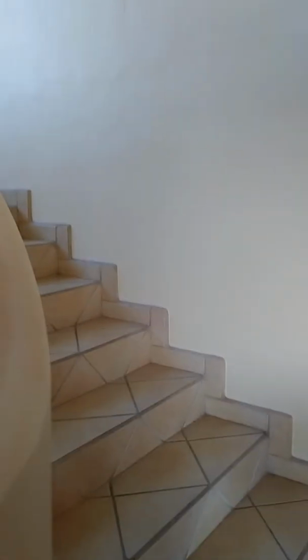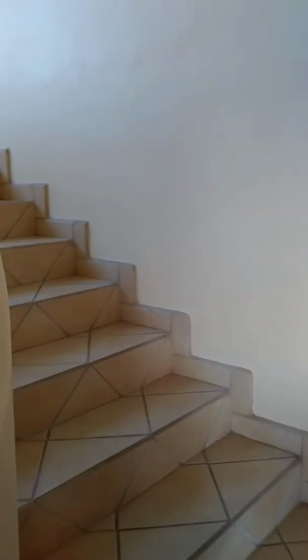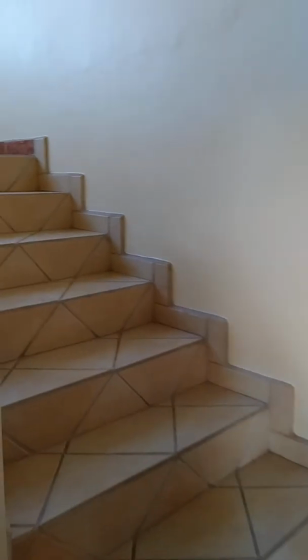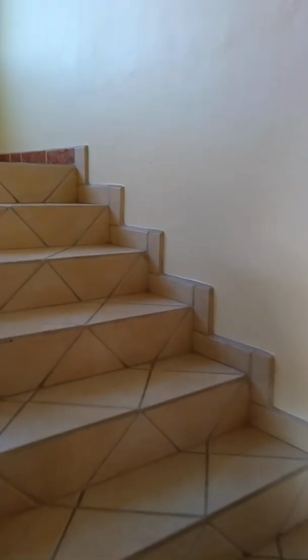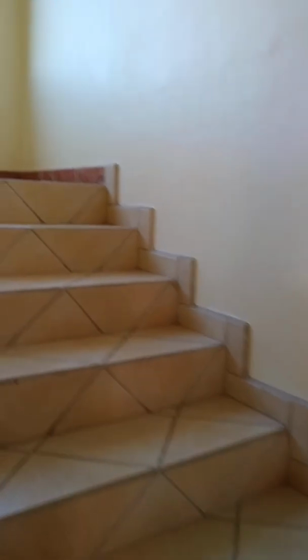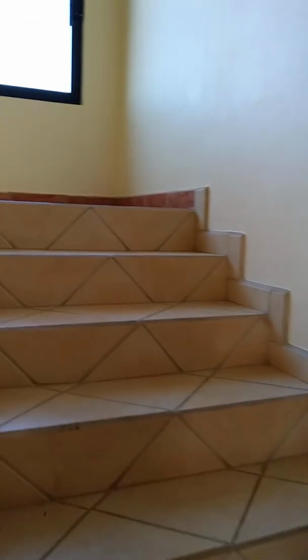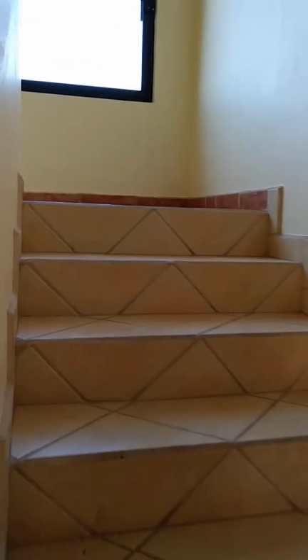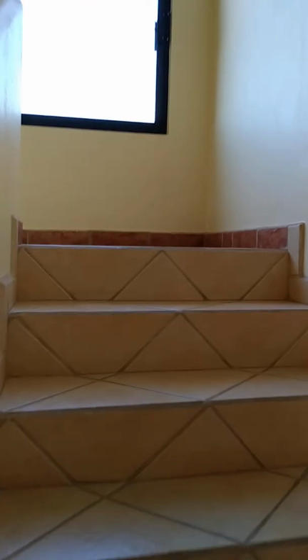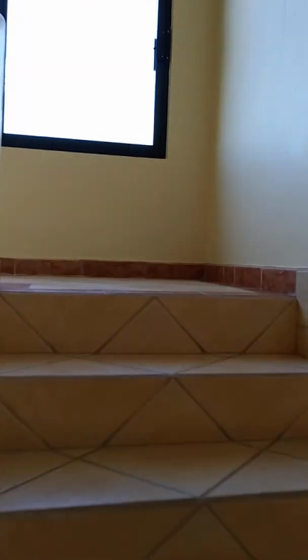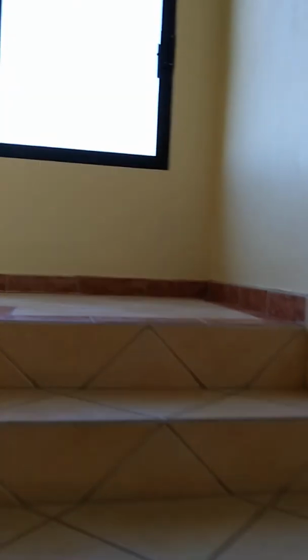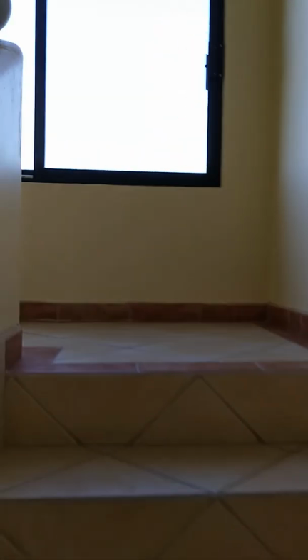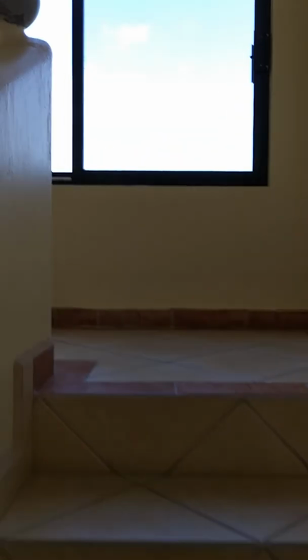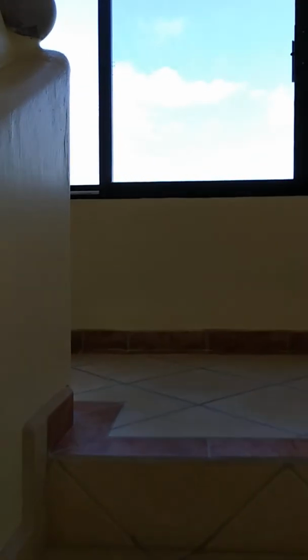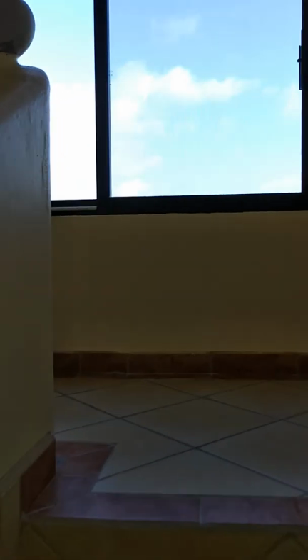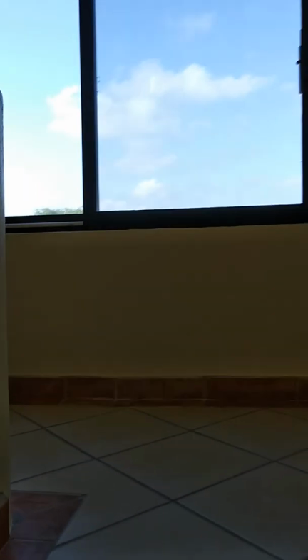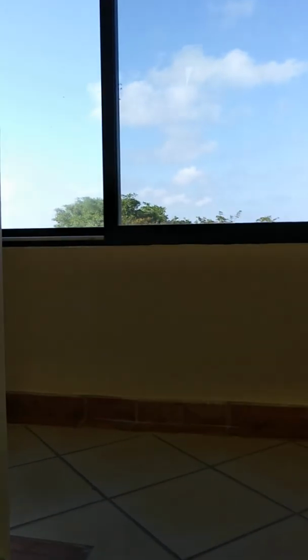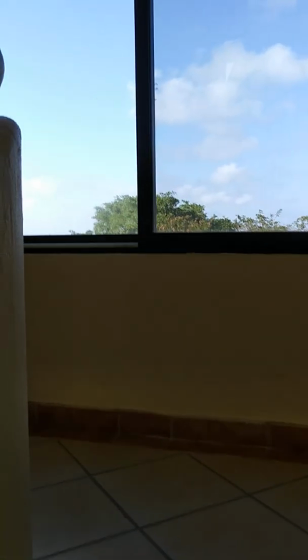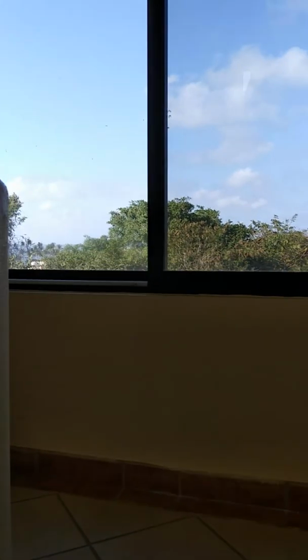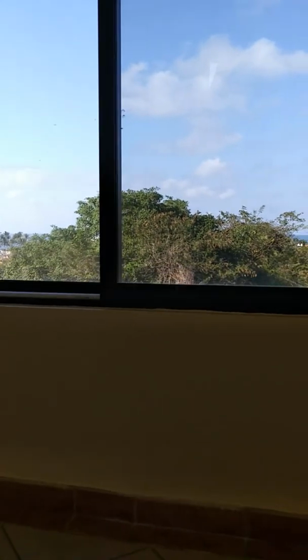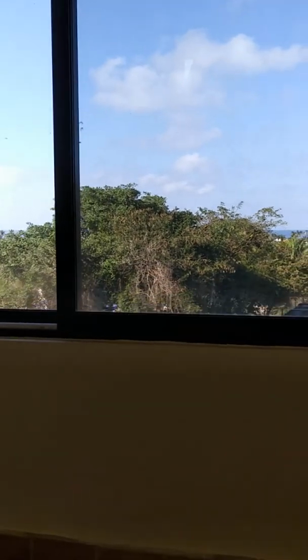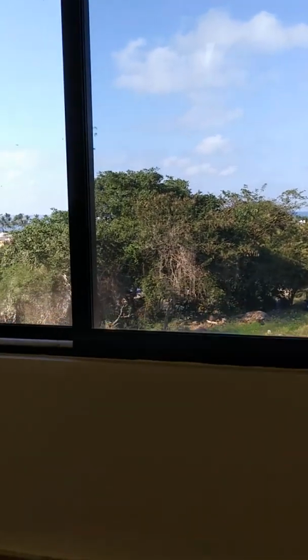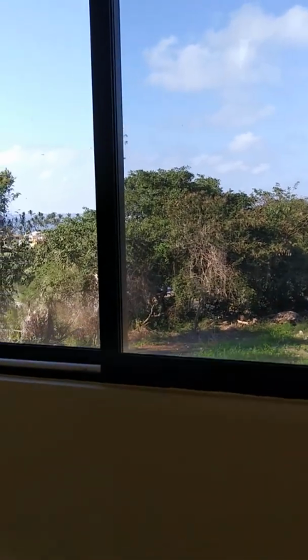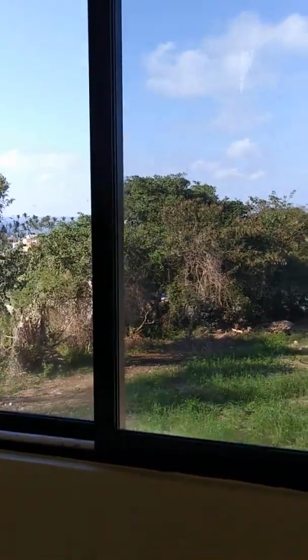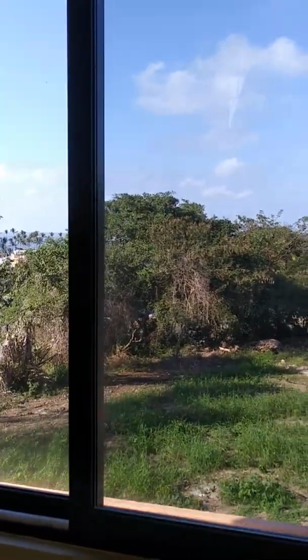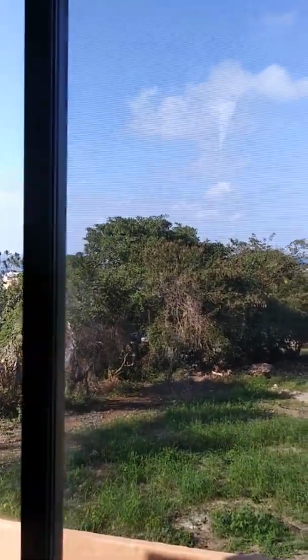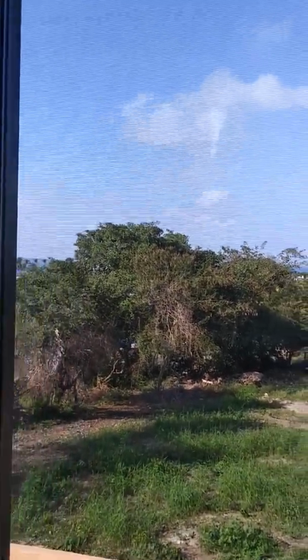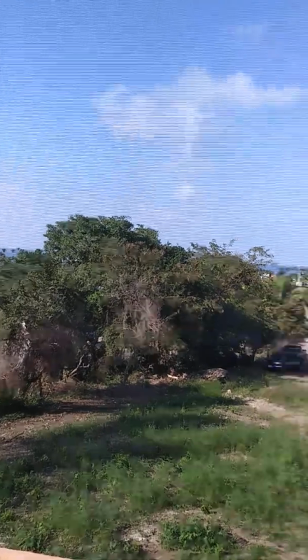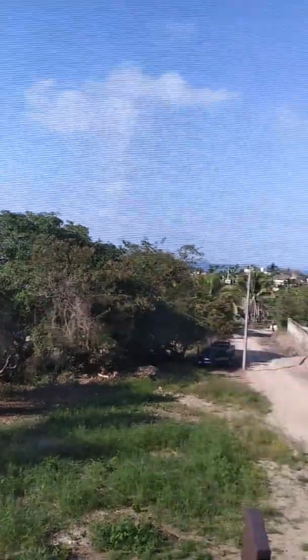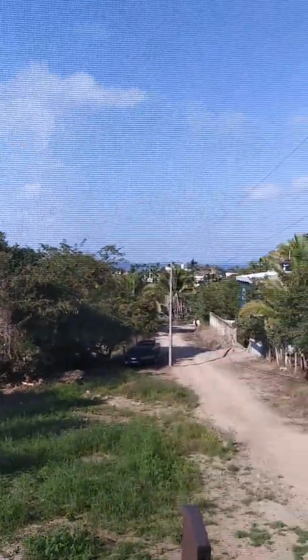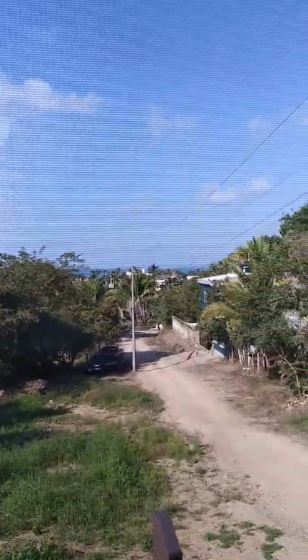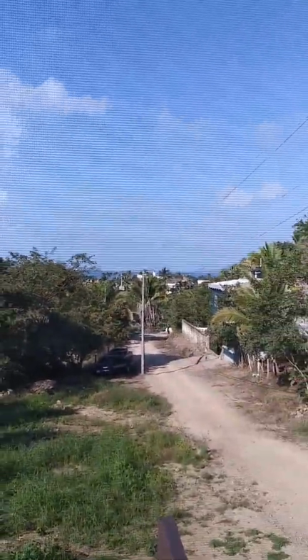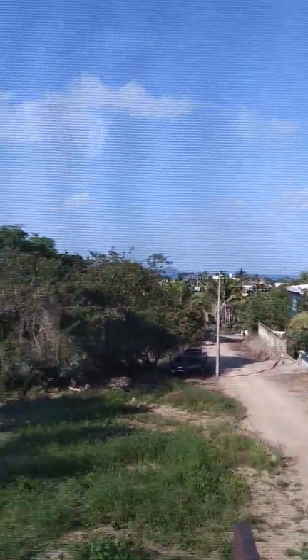And then we'll go up the stairs. View from the window.